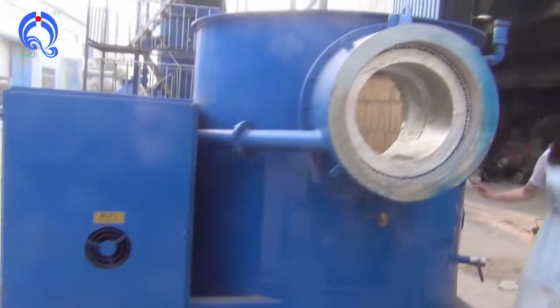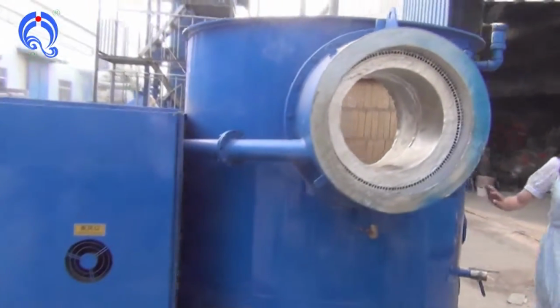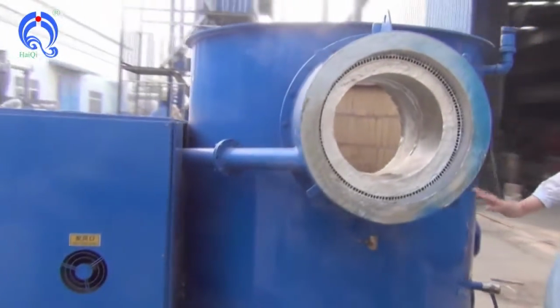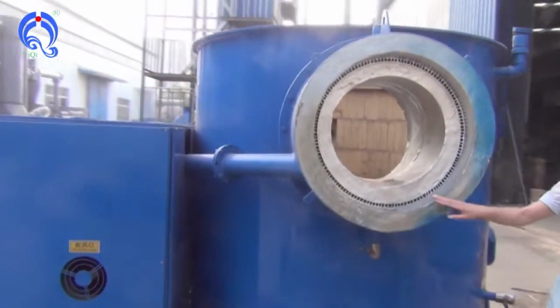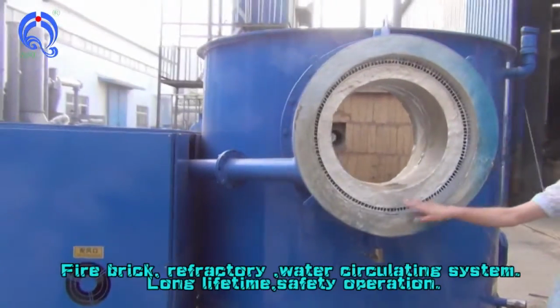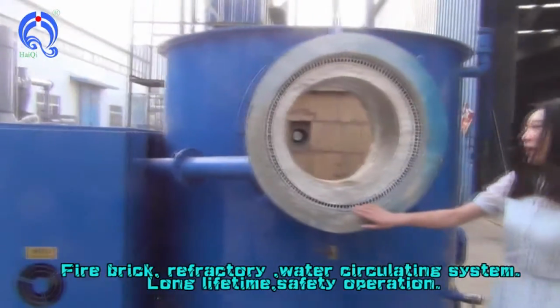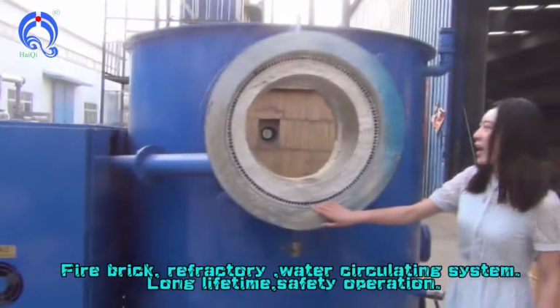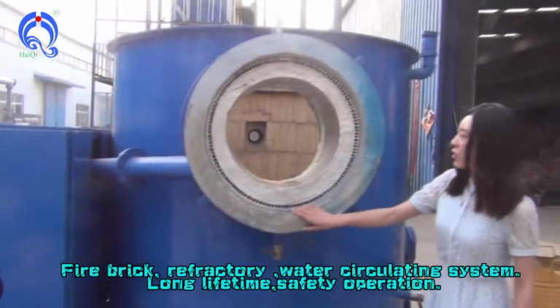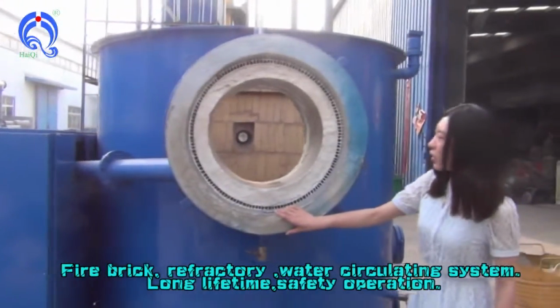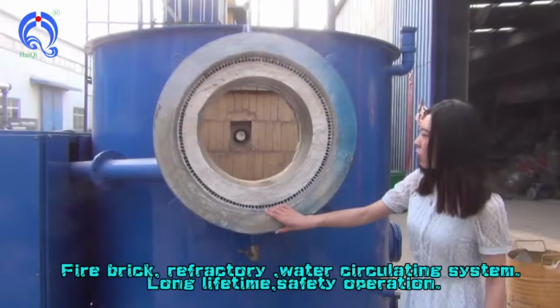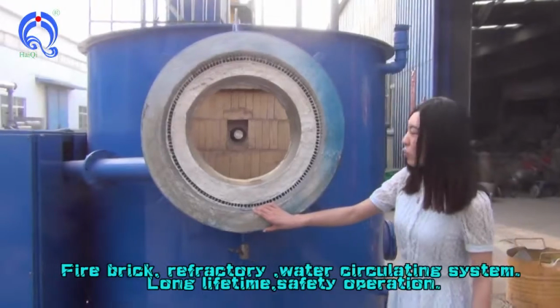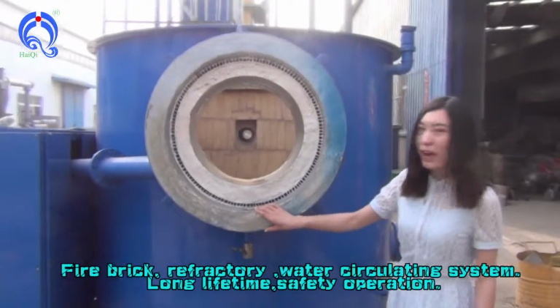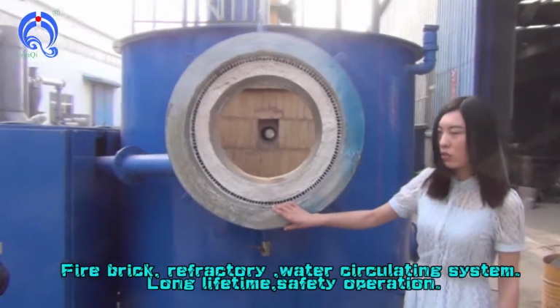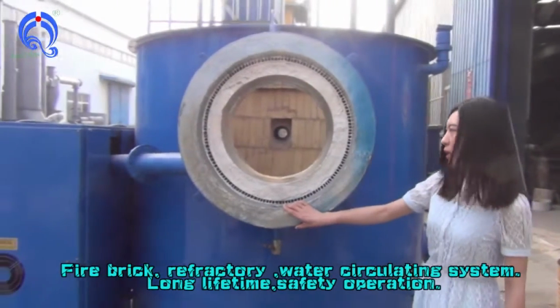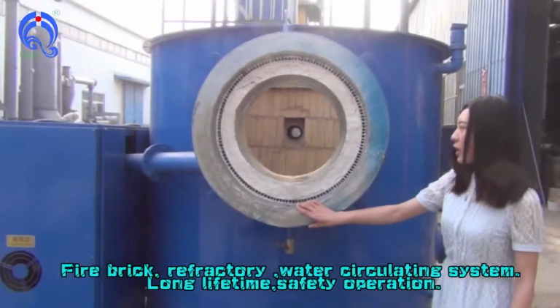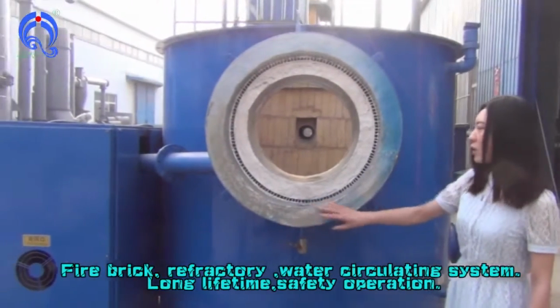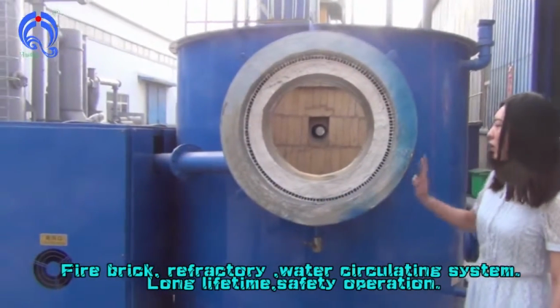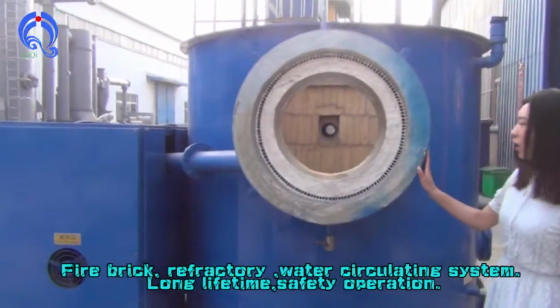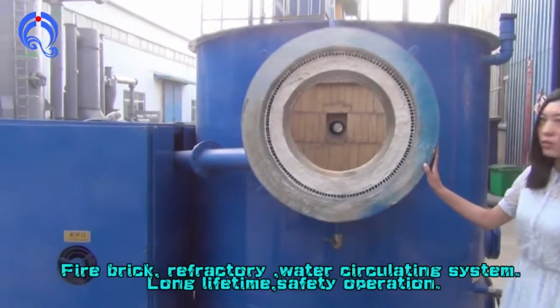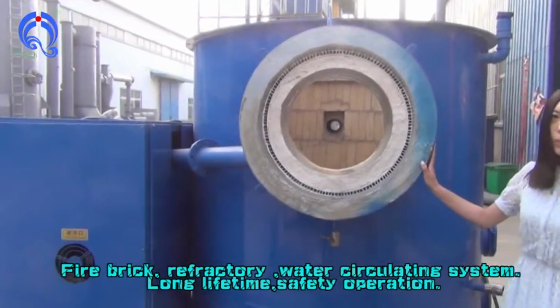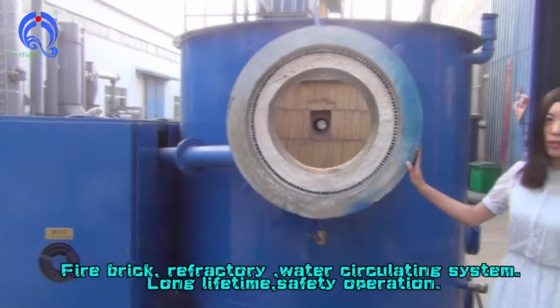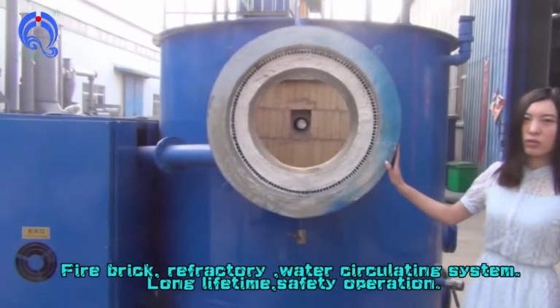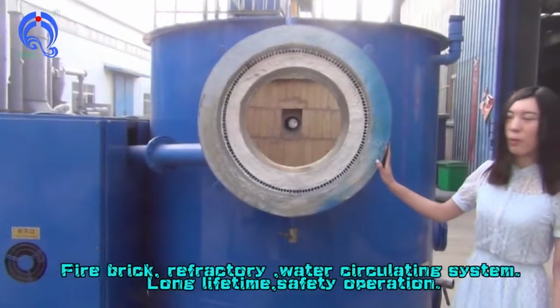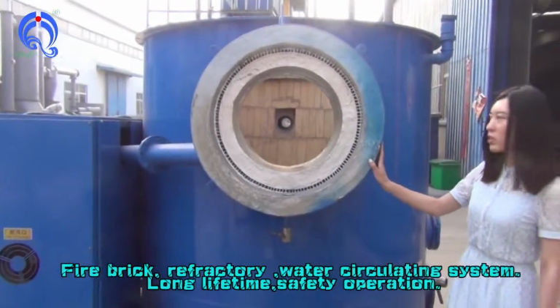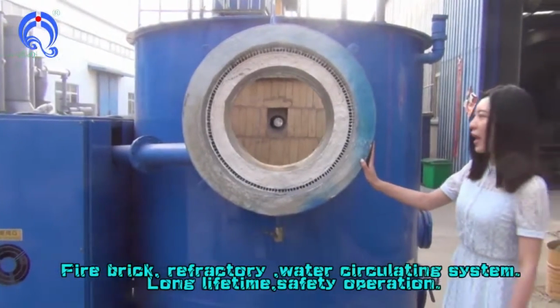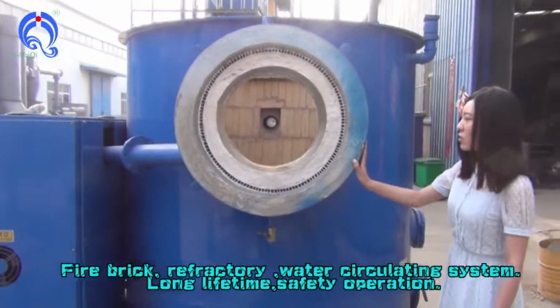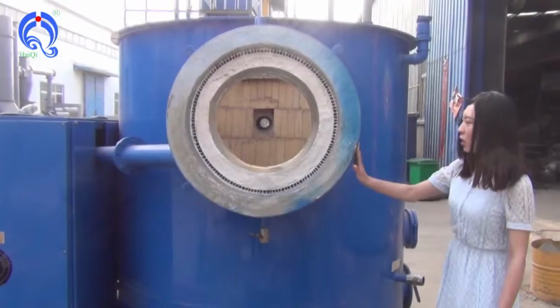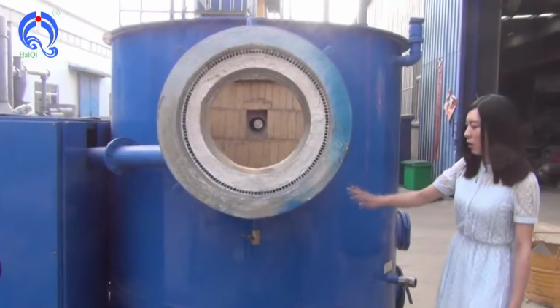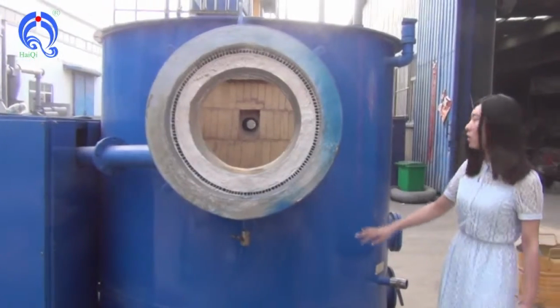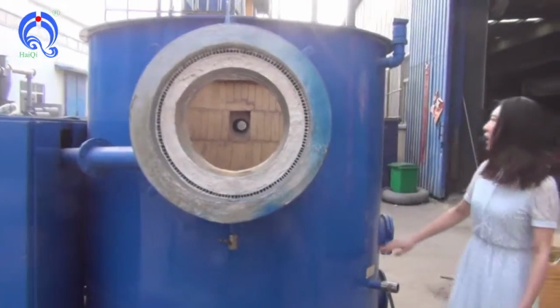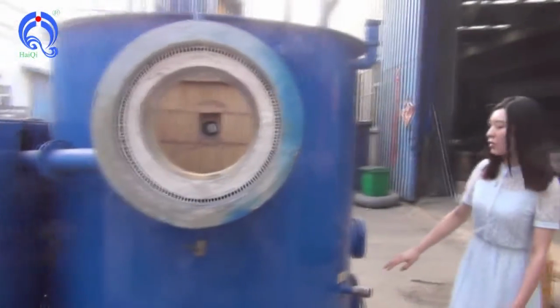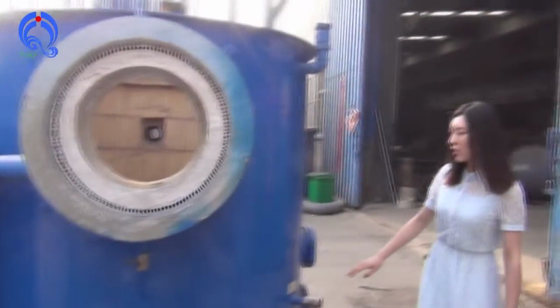It is the burner refractory. It is a deep clean operation, and it takes a long time.